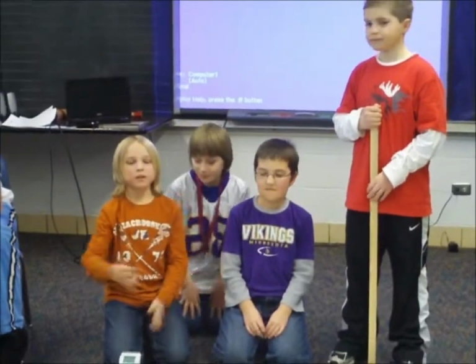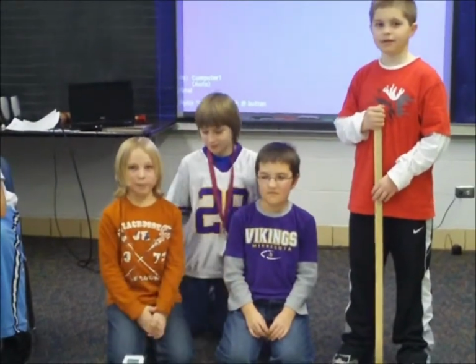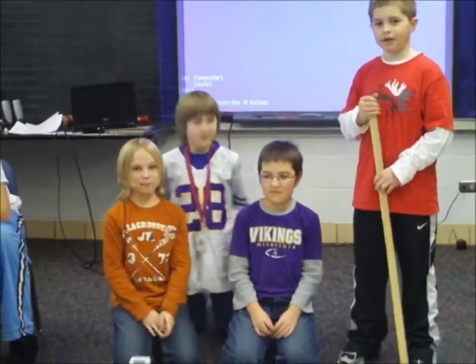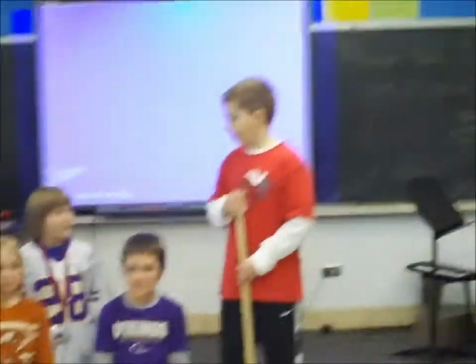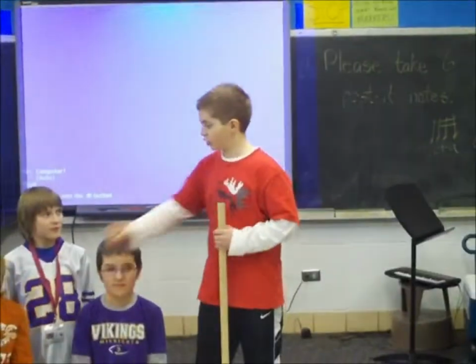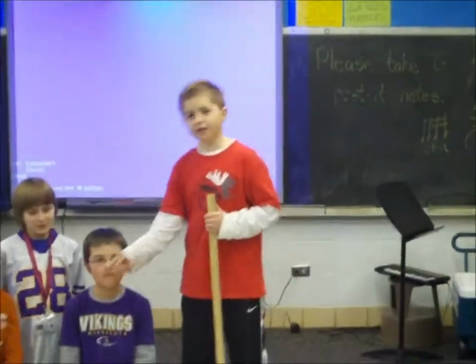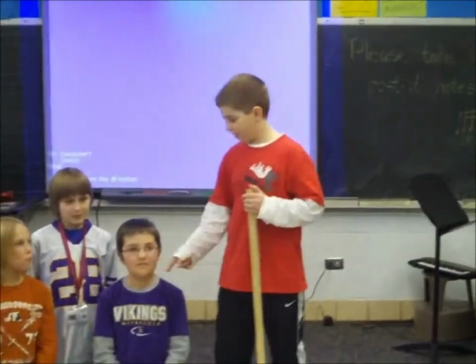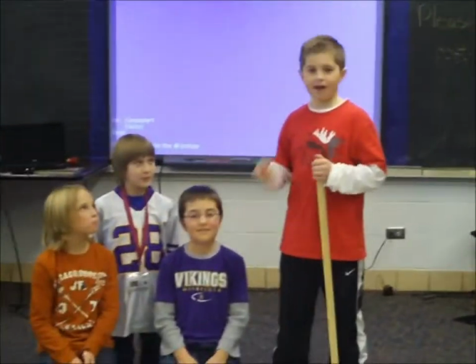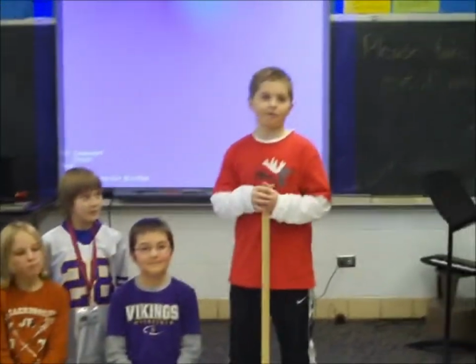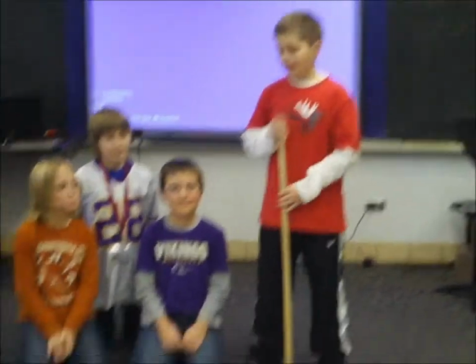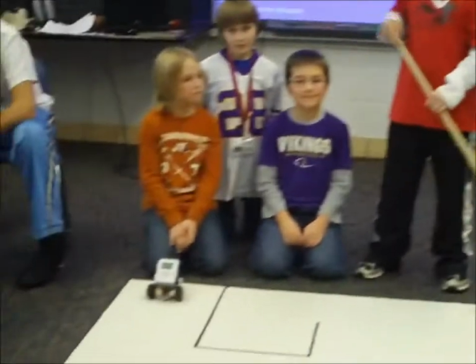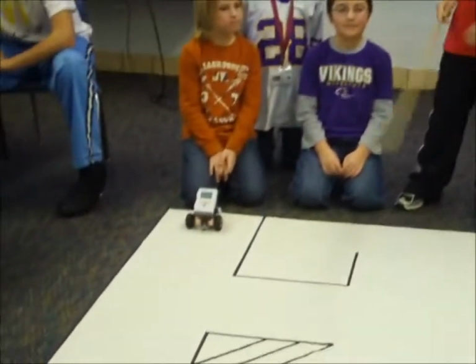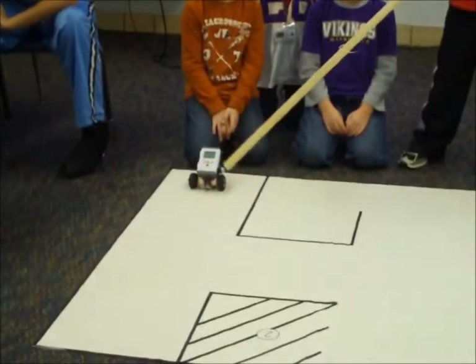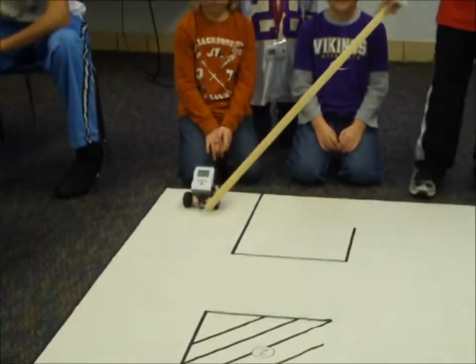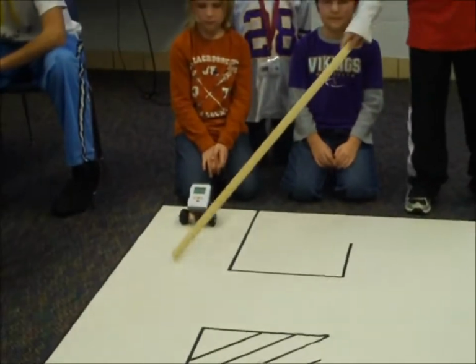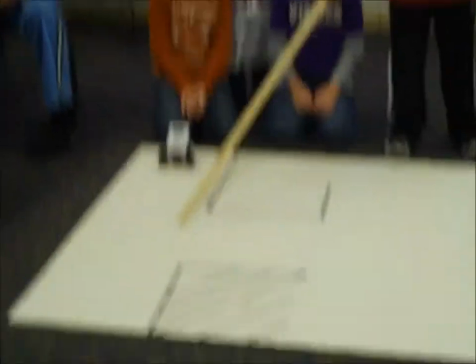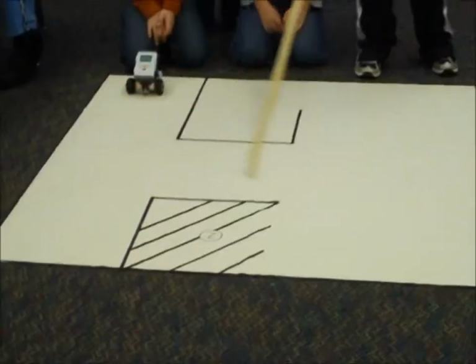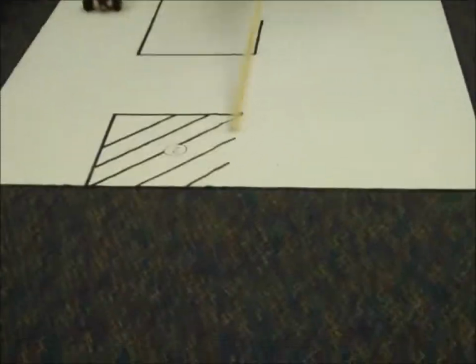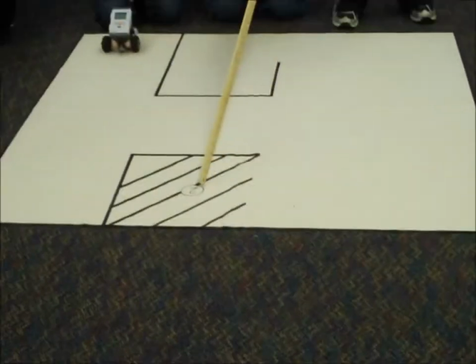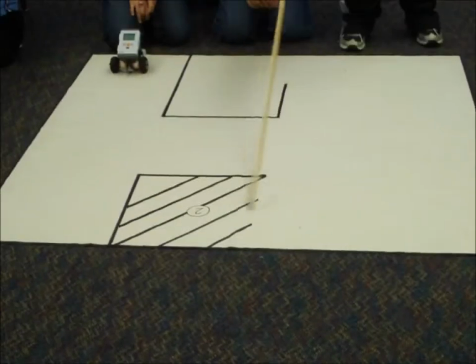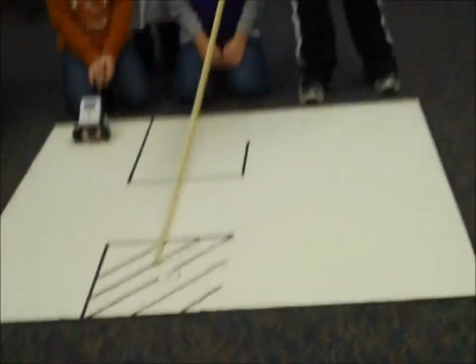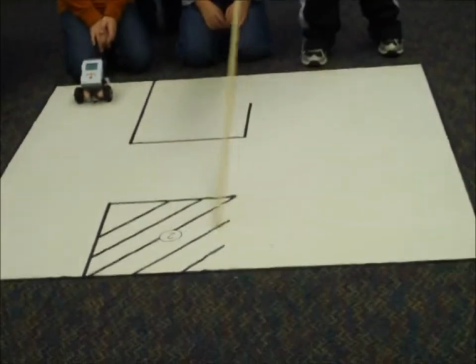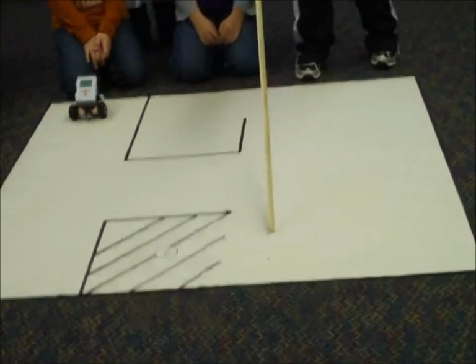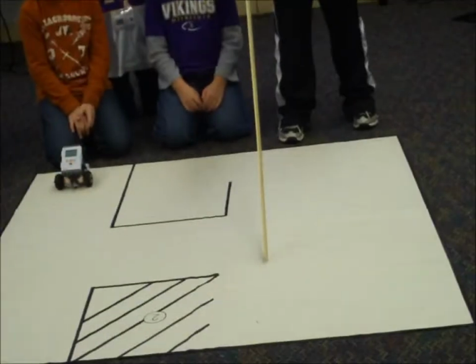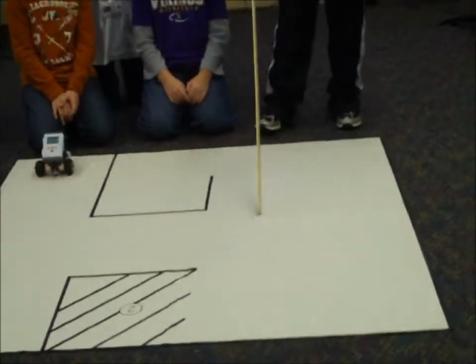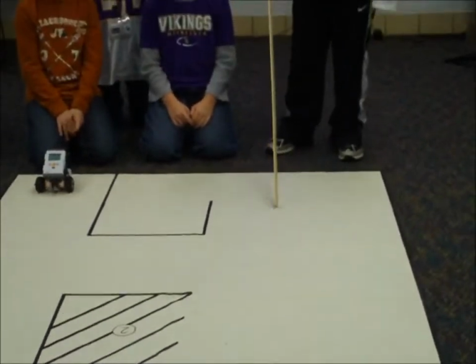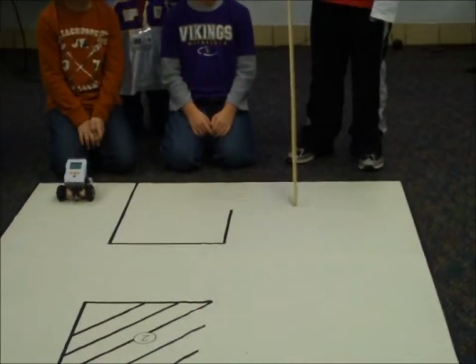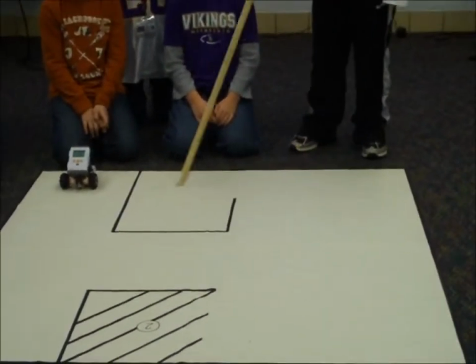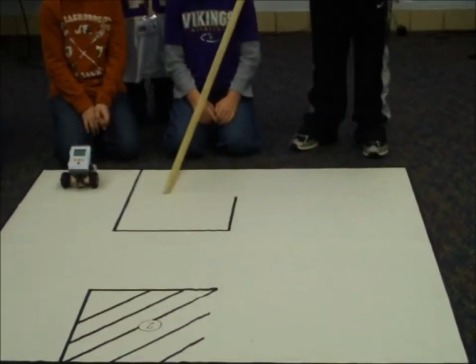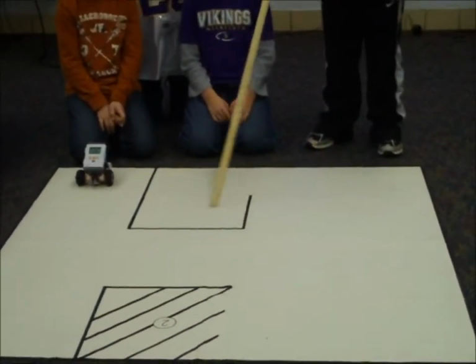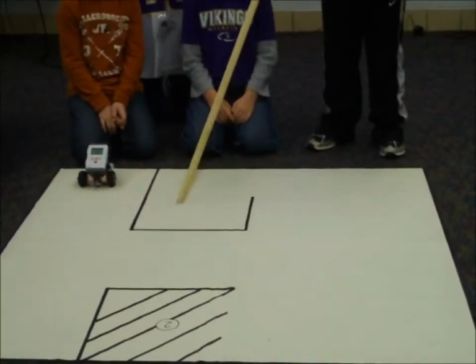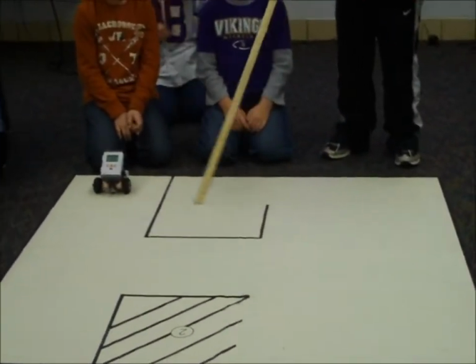This is Team Labyrinth. This is Jordan, Dominic here, and Colby. We're going to try to get our robot to go from here to that two, and spin around, and come out, and come all the way over here, and go into this square, and spin around.